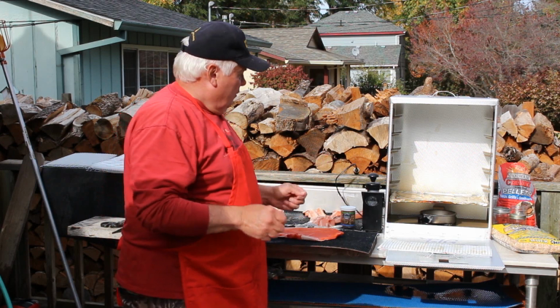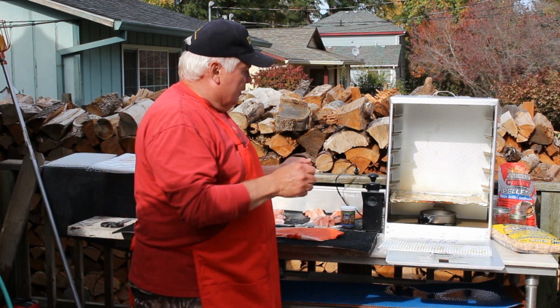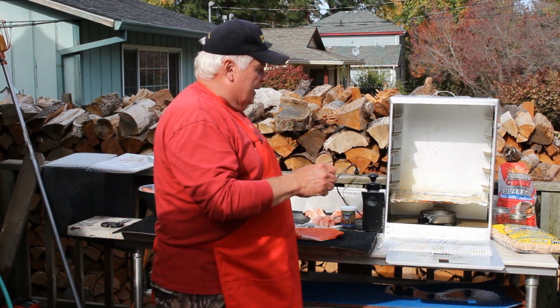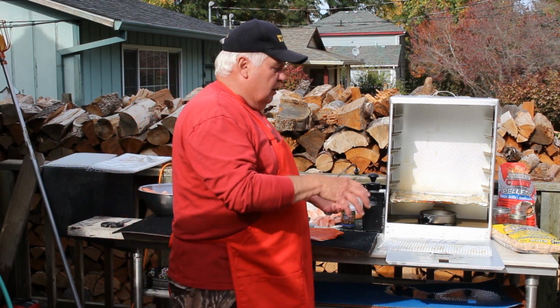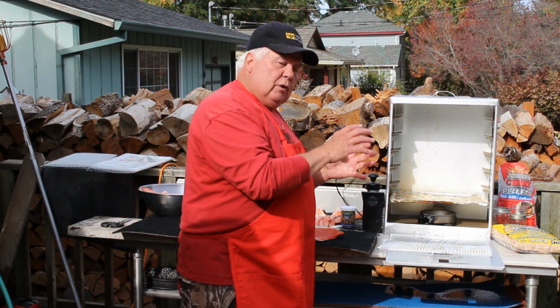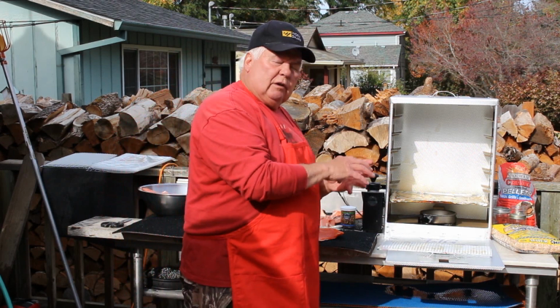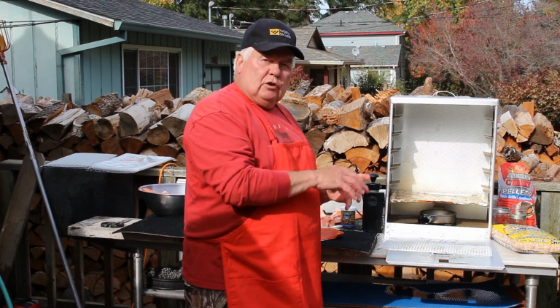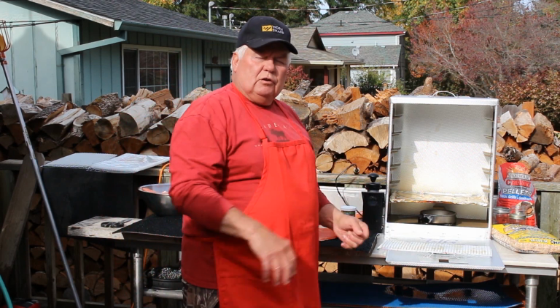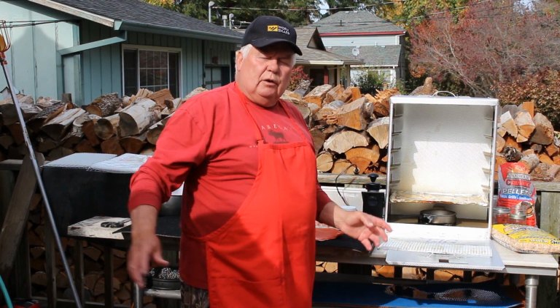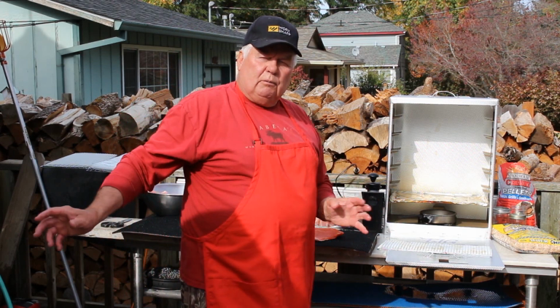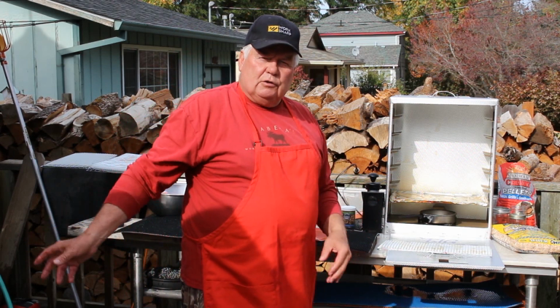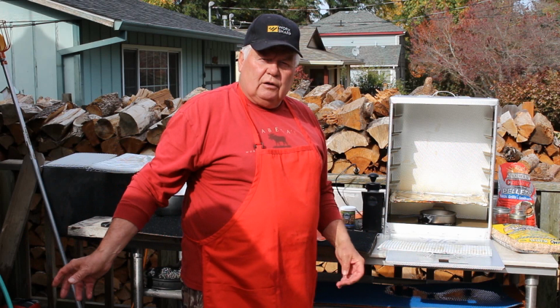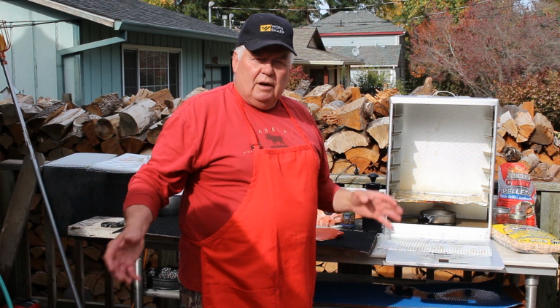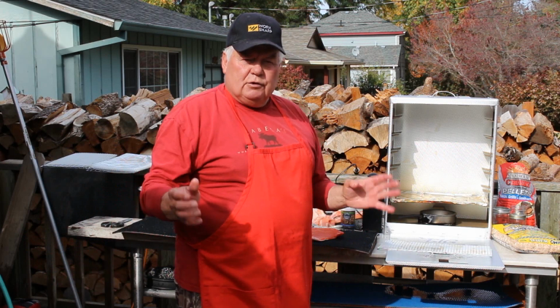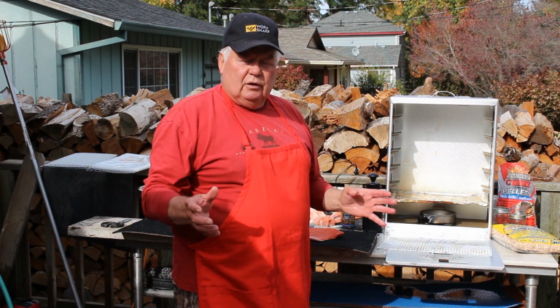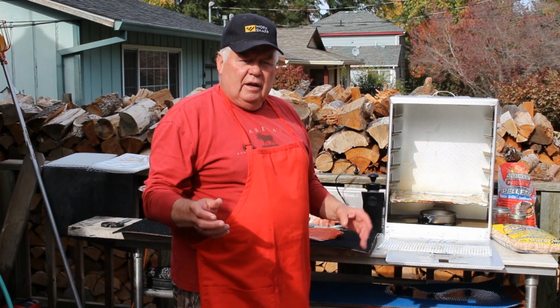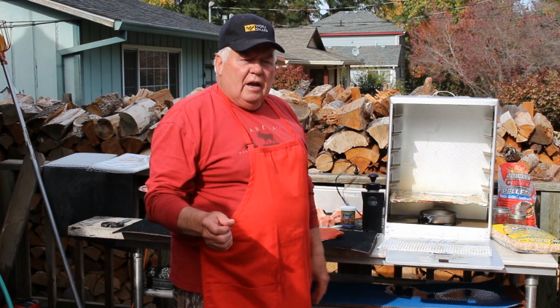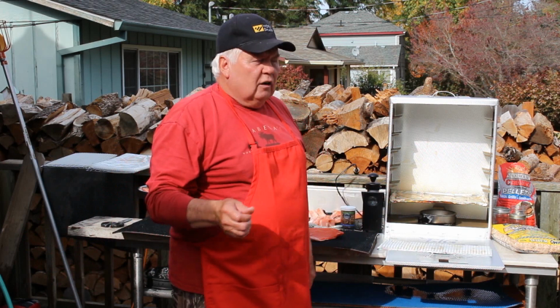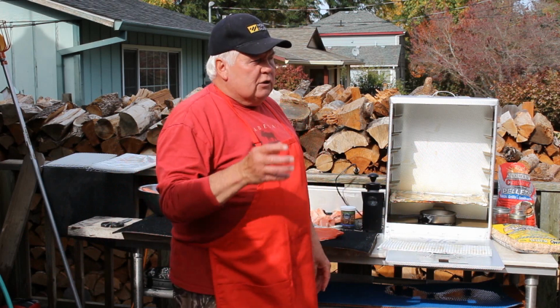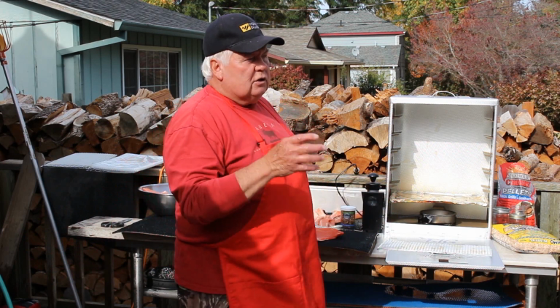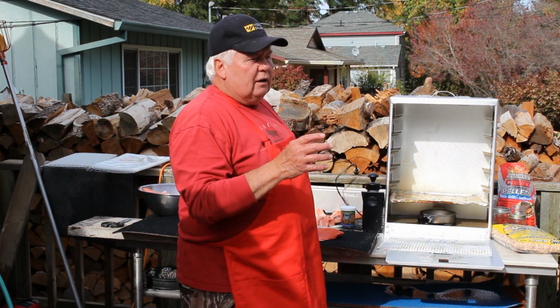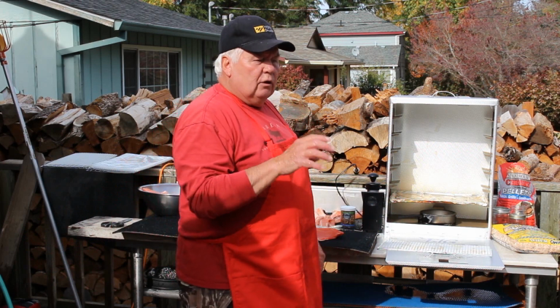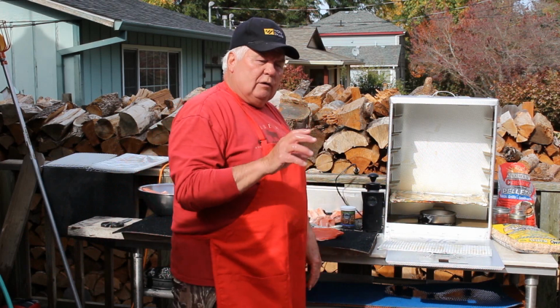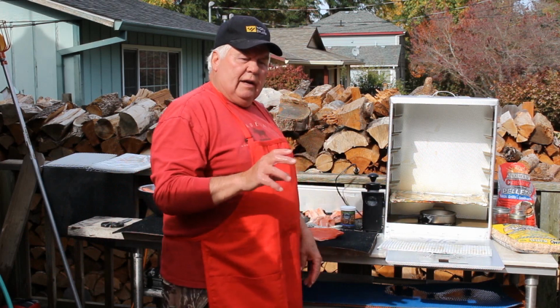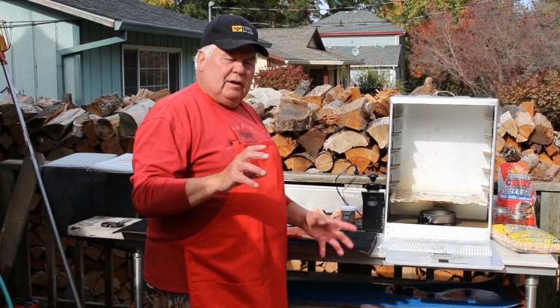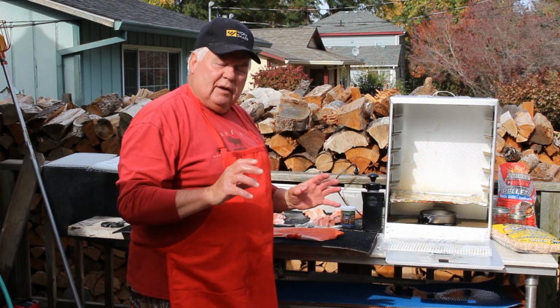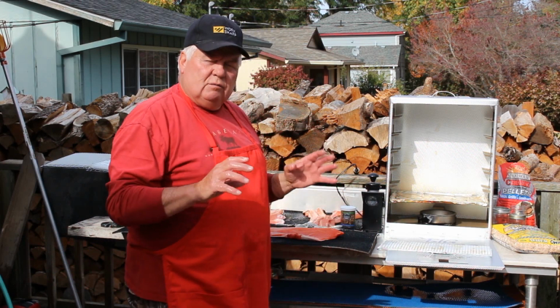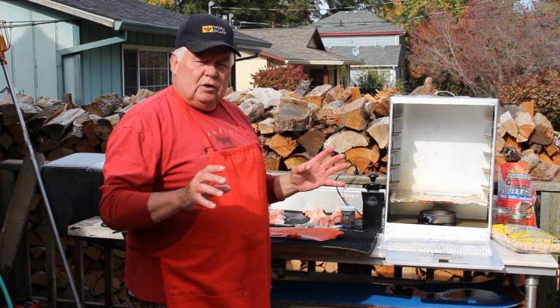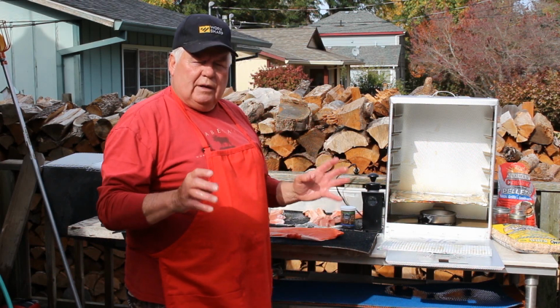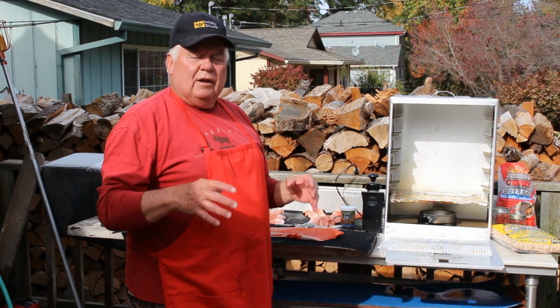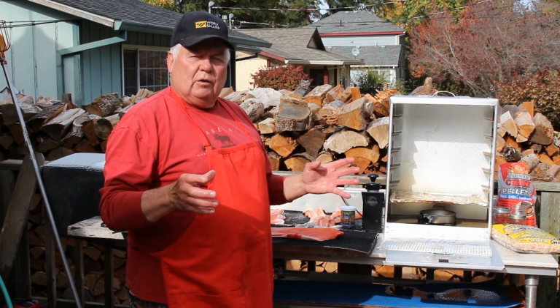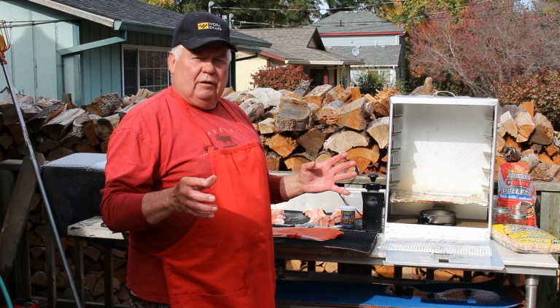Then we'll take it out of there, put it in our jars, put it in our pressure cooker, and pressure cook it. And it'll be just like the regular canned salmon — nice and moist, but with that smoky flavor.